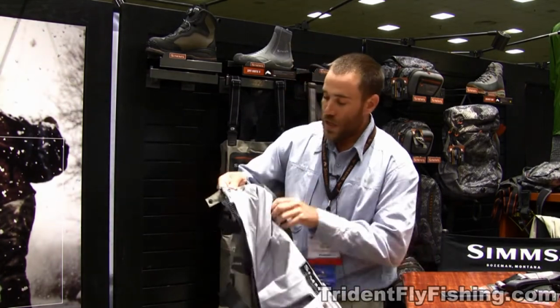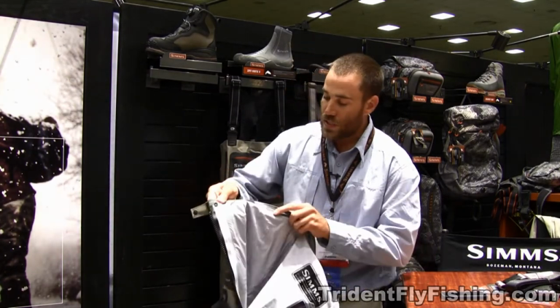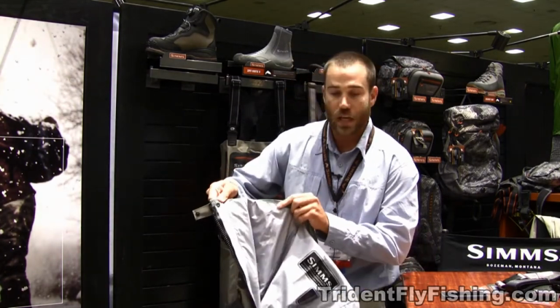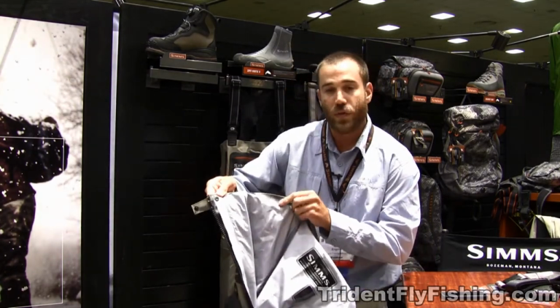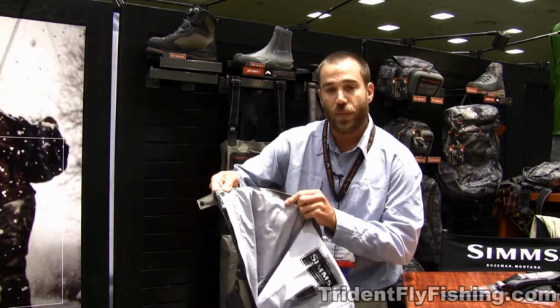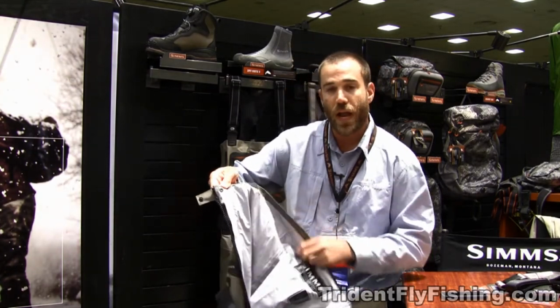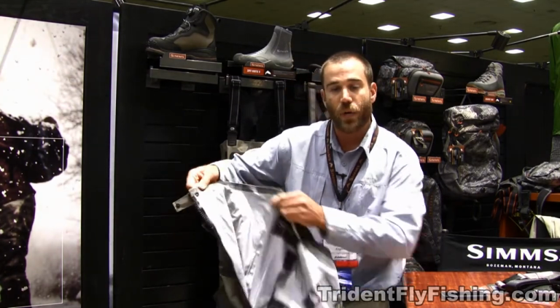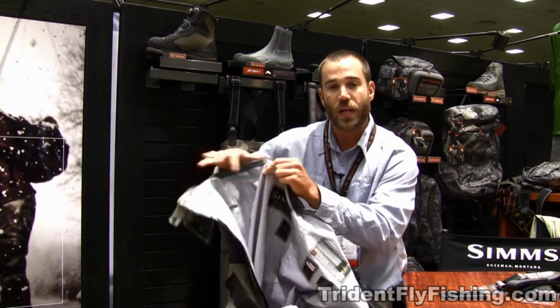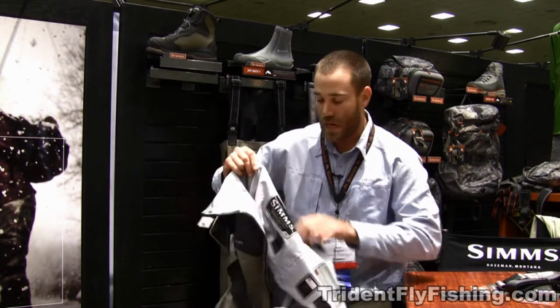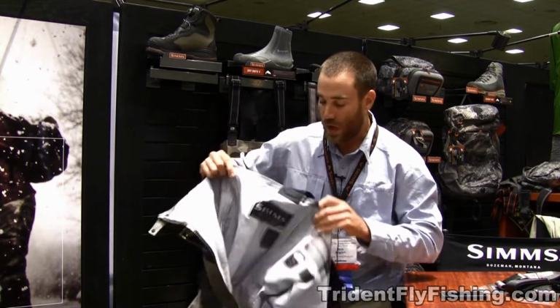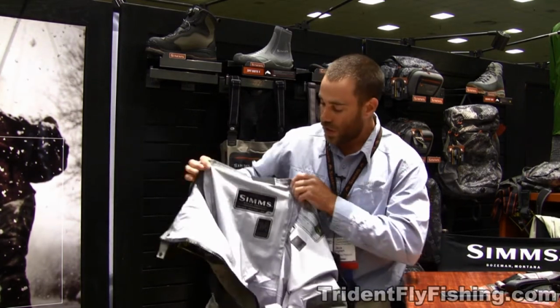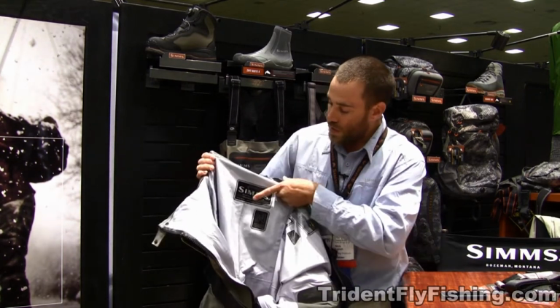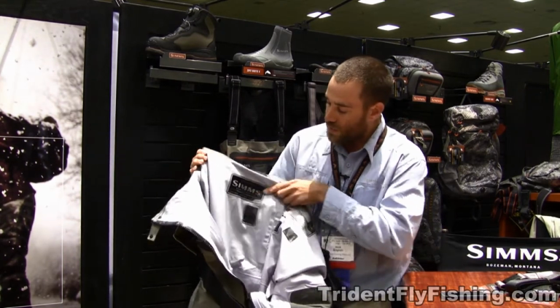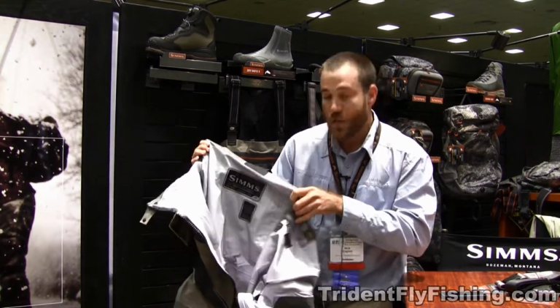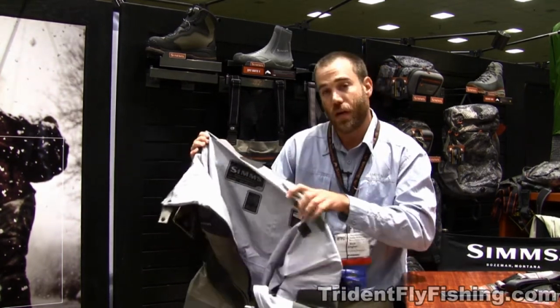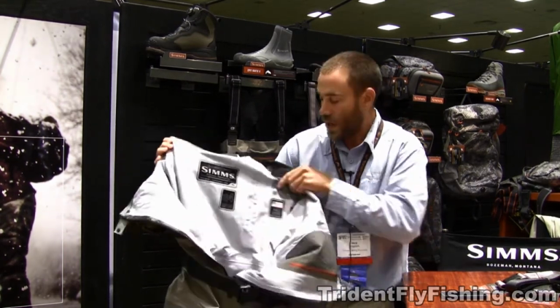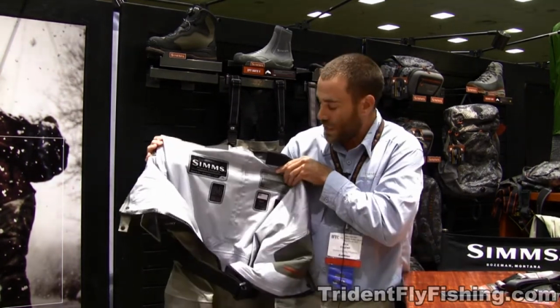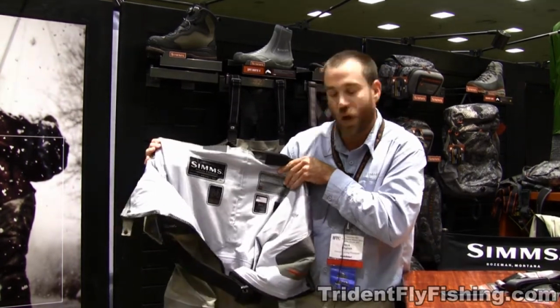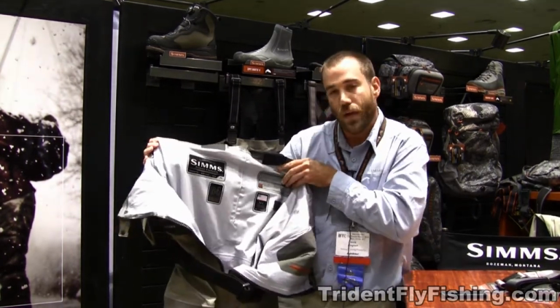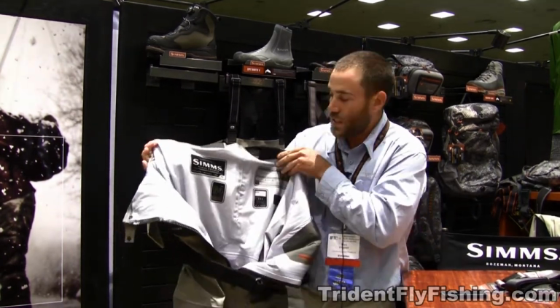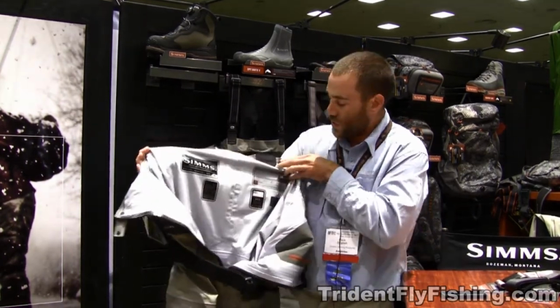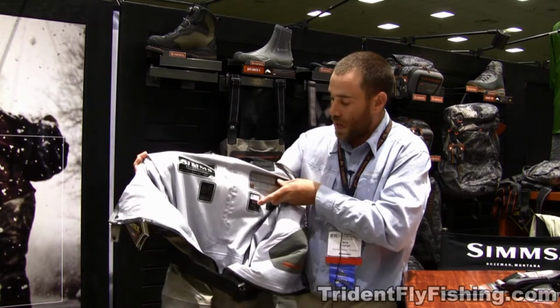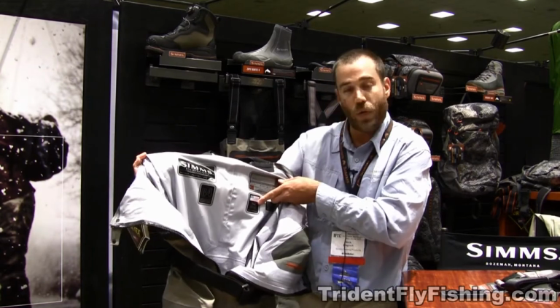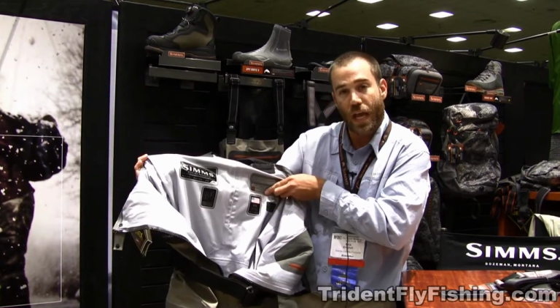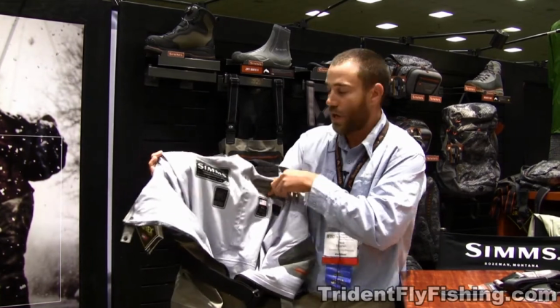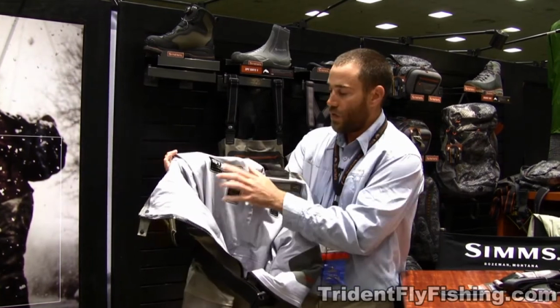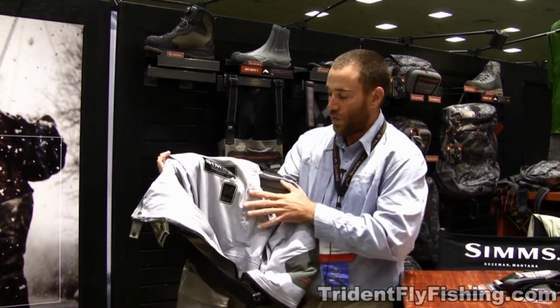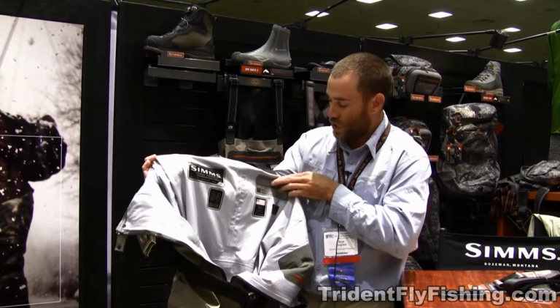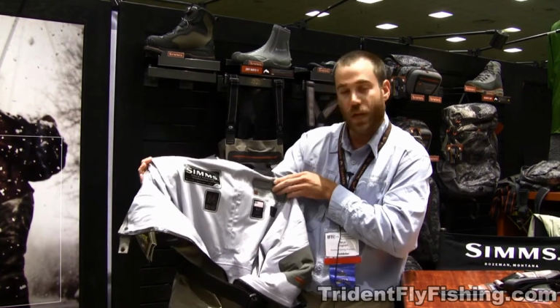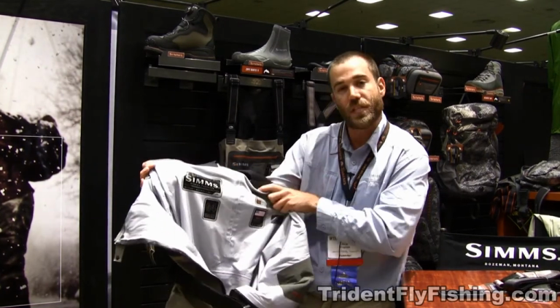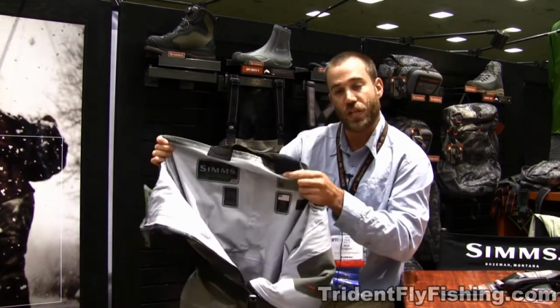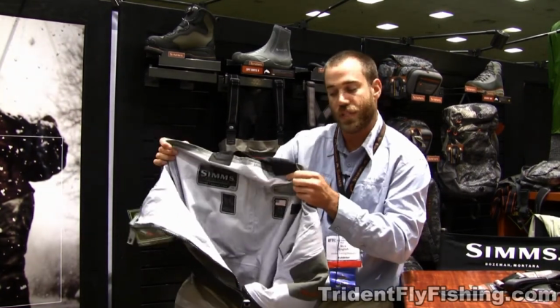As you can see, we've got a little bit of branding going on inside of our wader here. We did some heat-to-garment pressing so you can see the Made in USA here. You've got all the features and benefits of that G4Z.